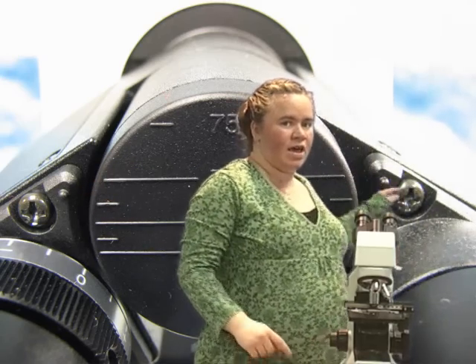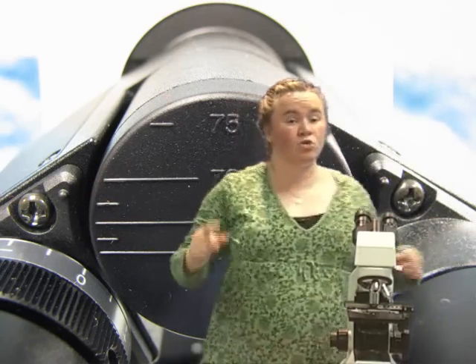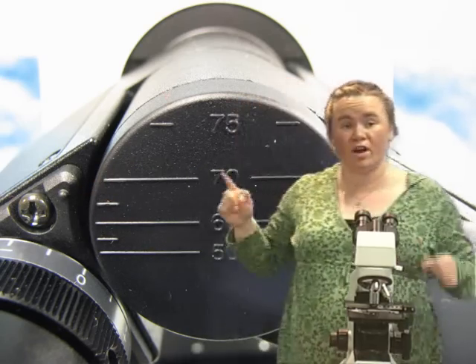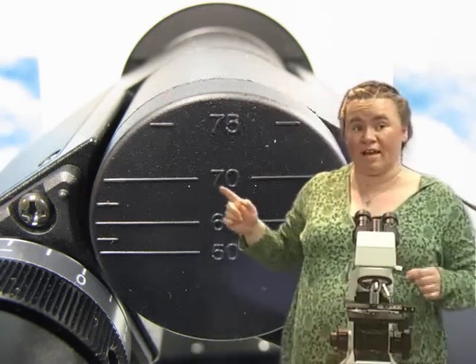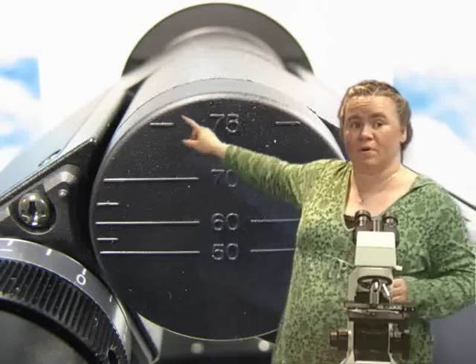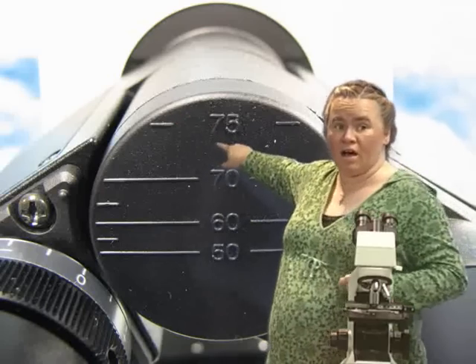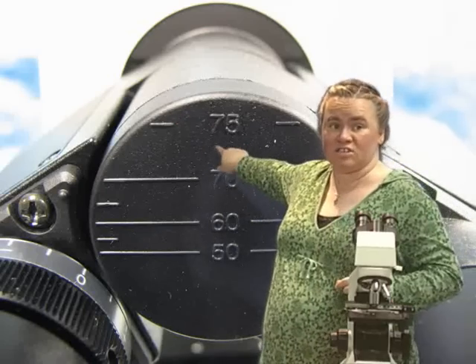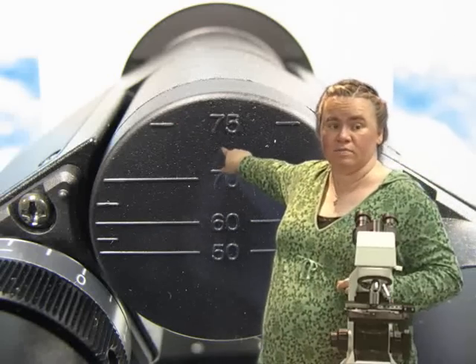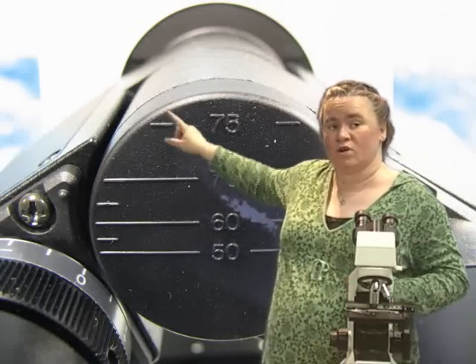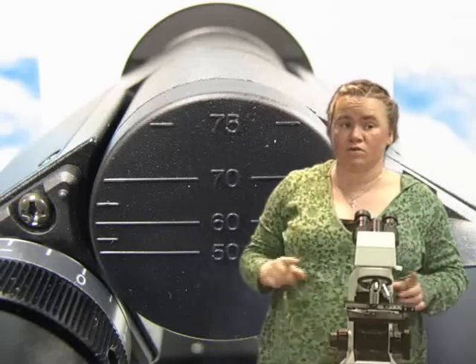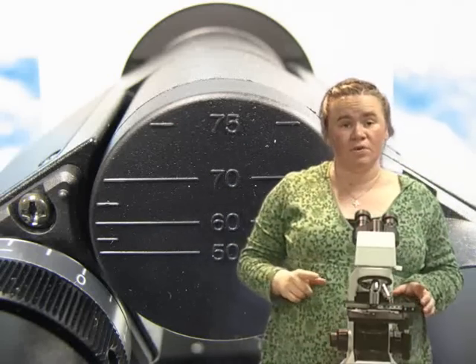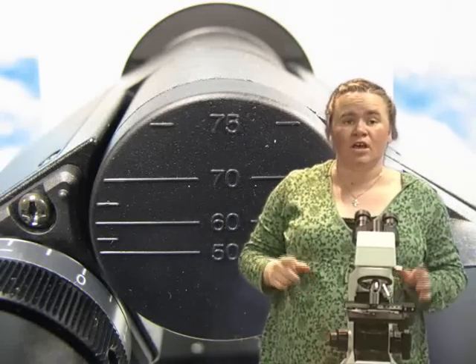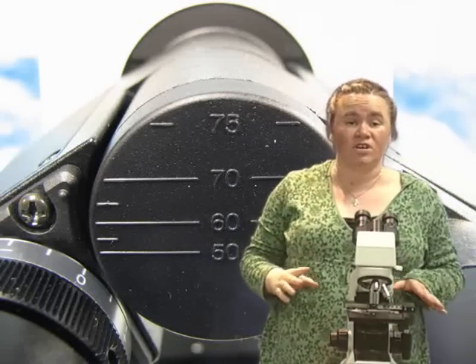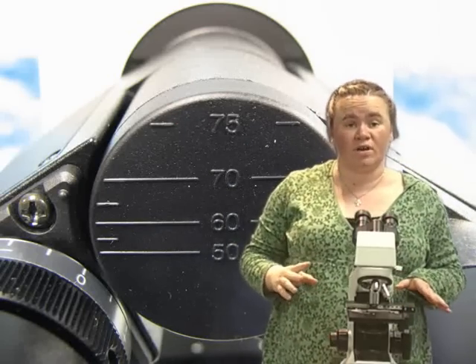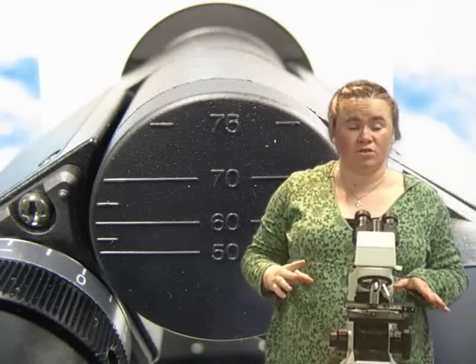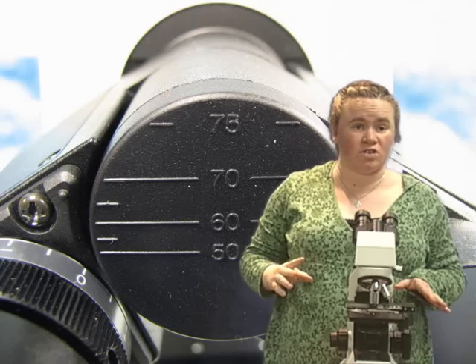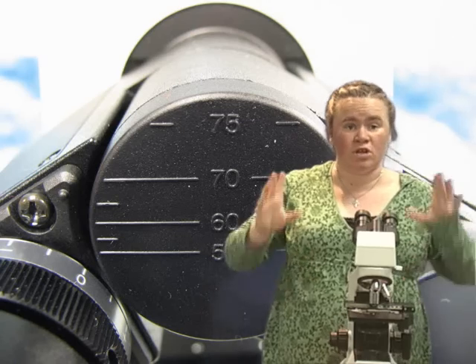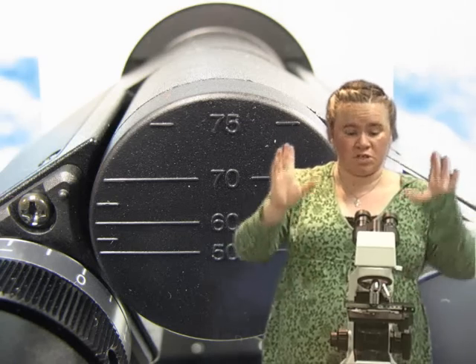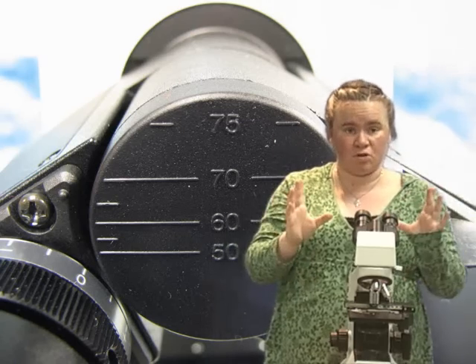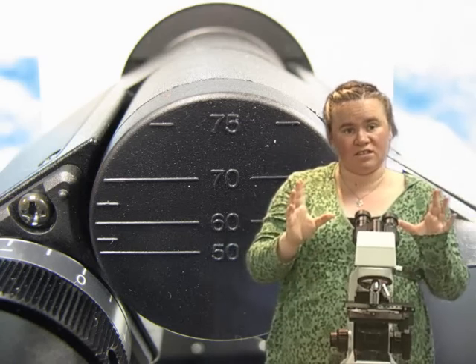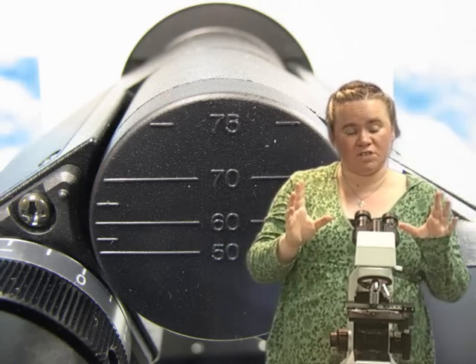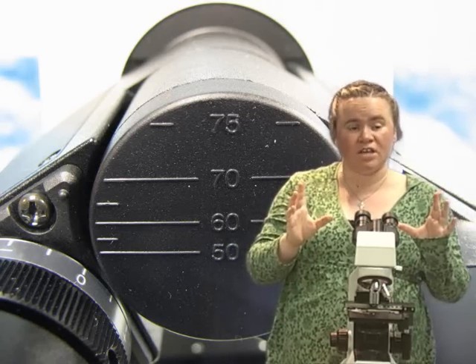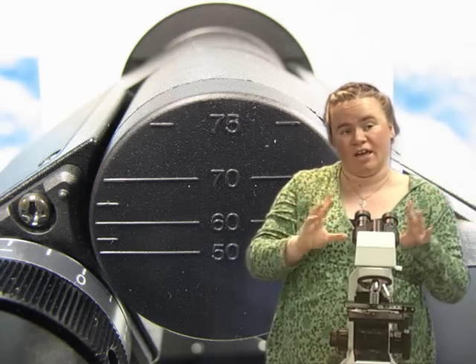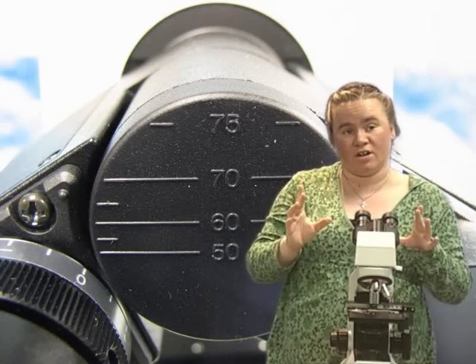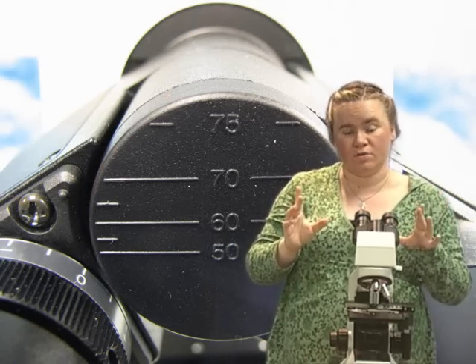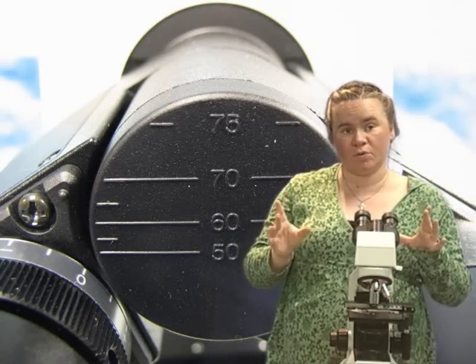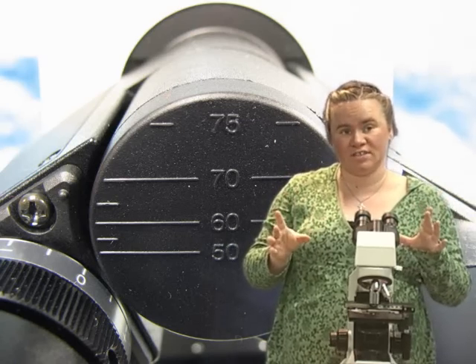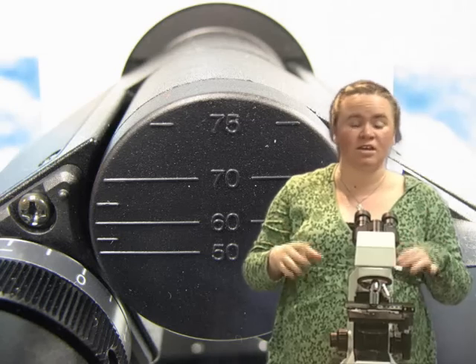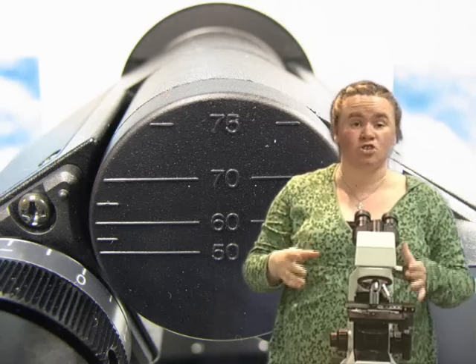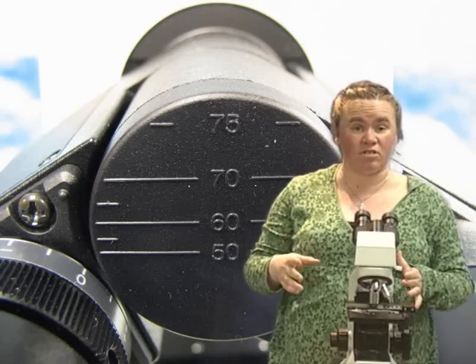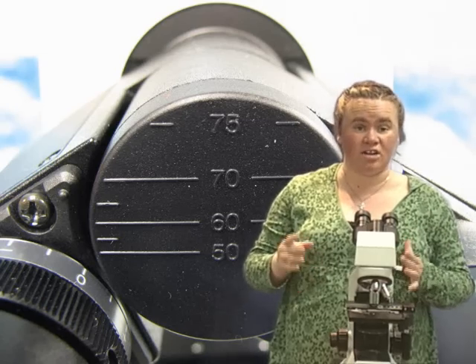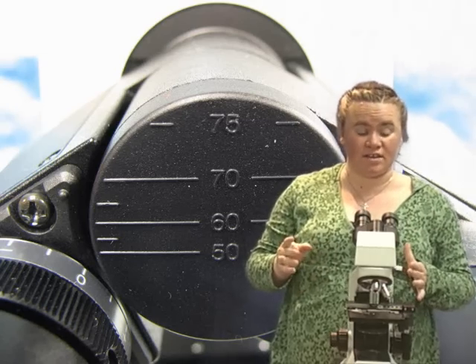You look at where they line up on this circle. Record those two numbers, and then every time you come in and use your microscope, just position those dots in those positions and you're ready to go. Your interpupillary distance is set — you shouldn't have to look in it and adjust it again.